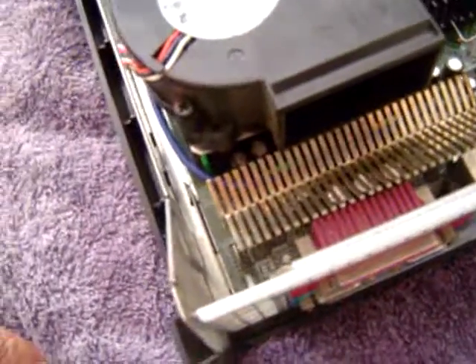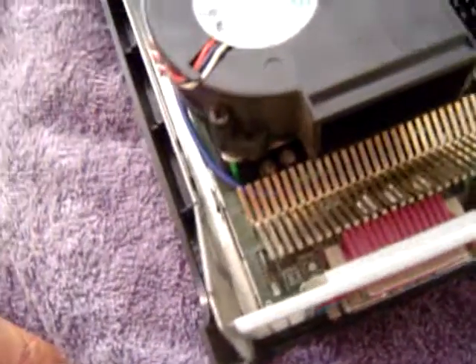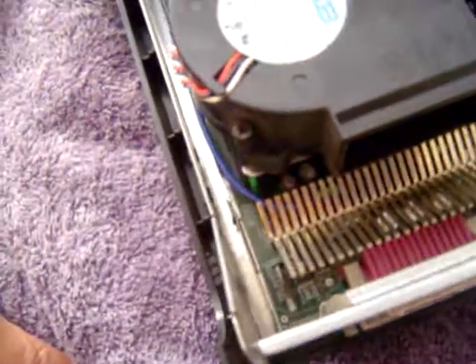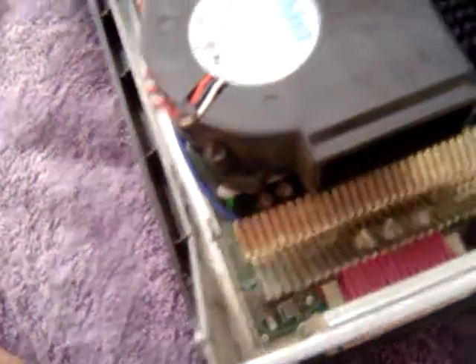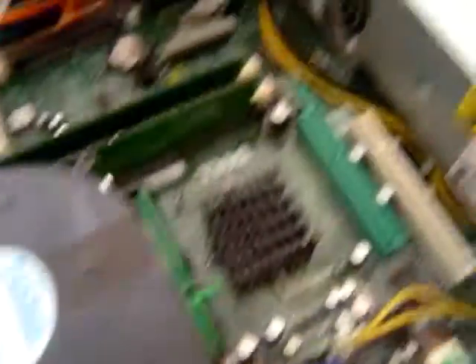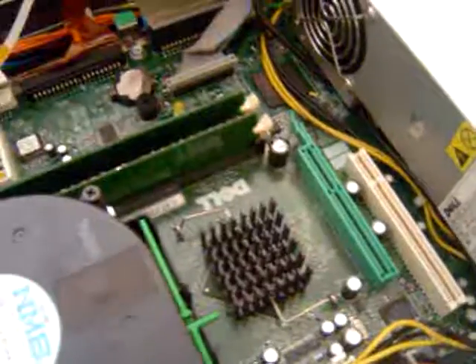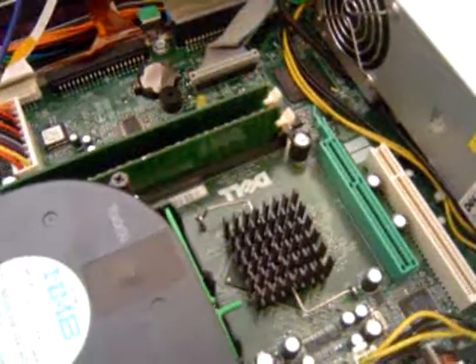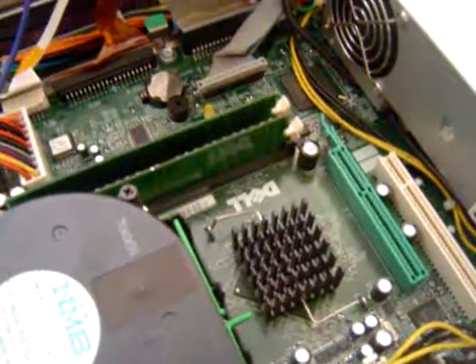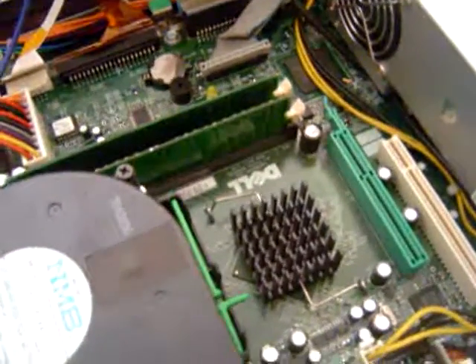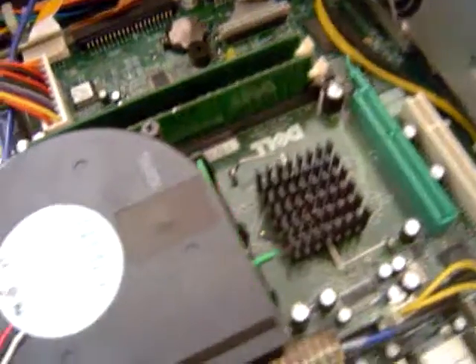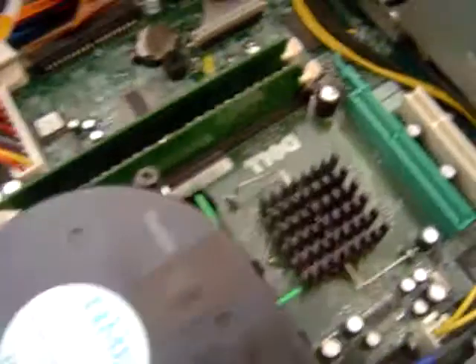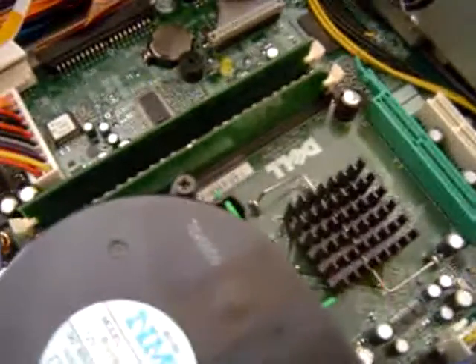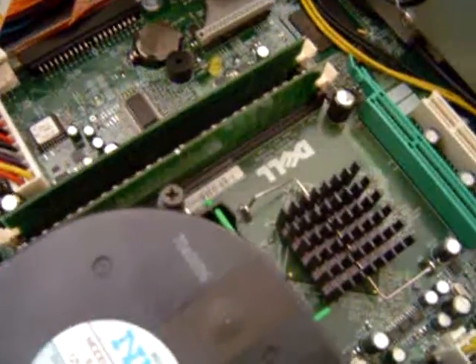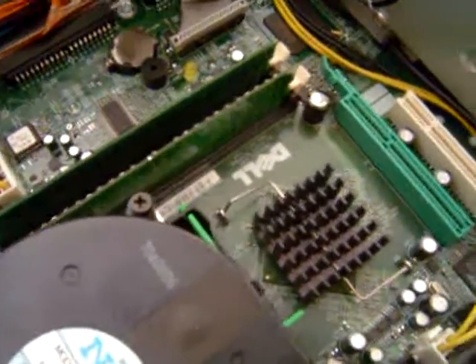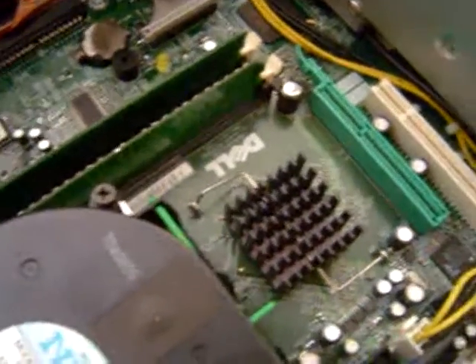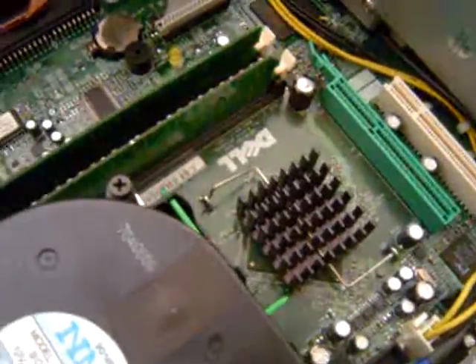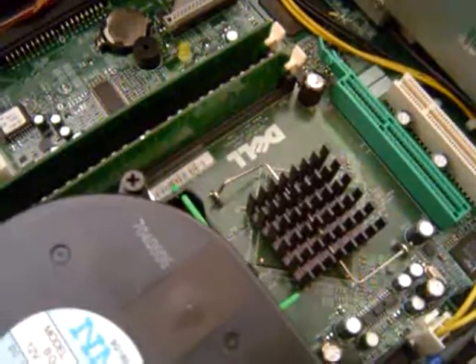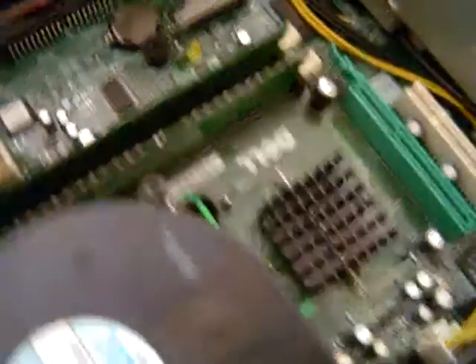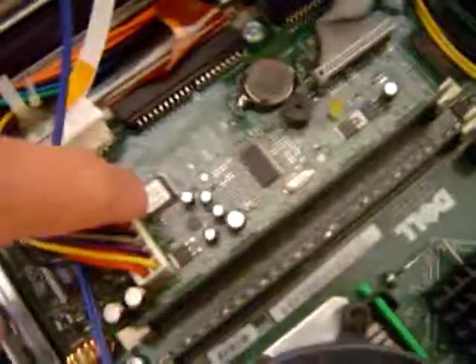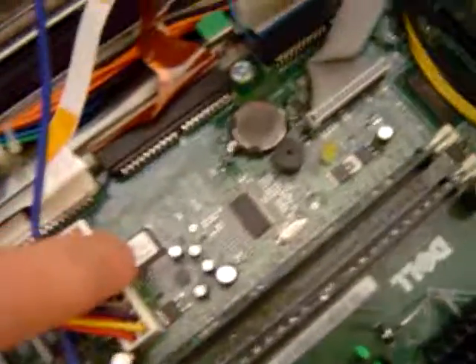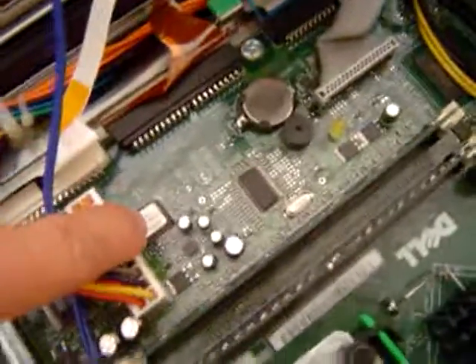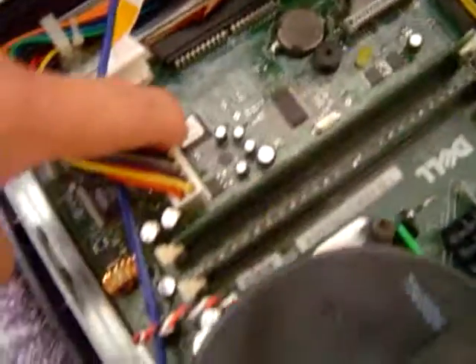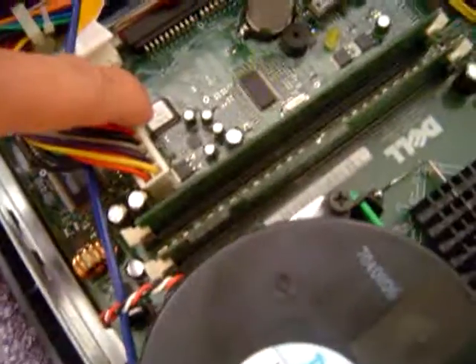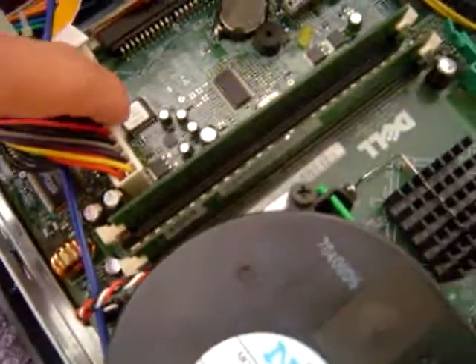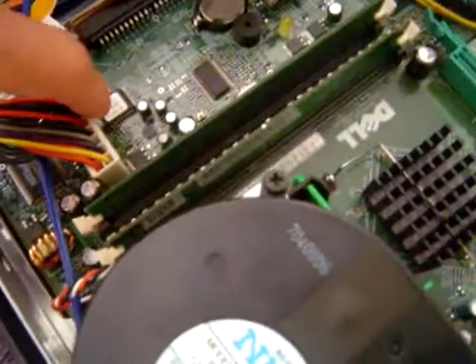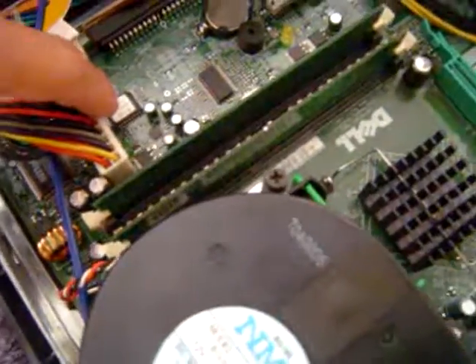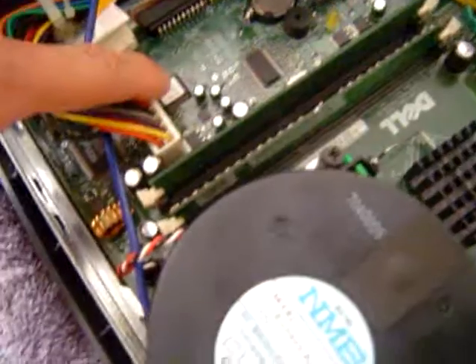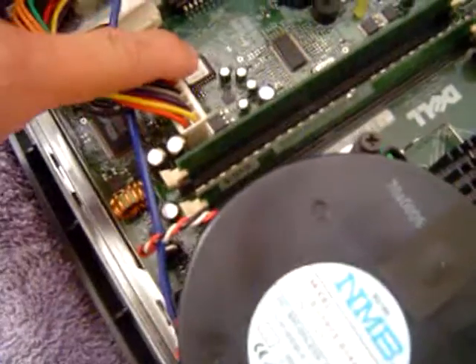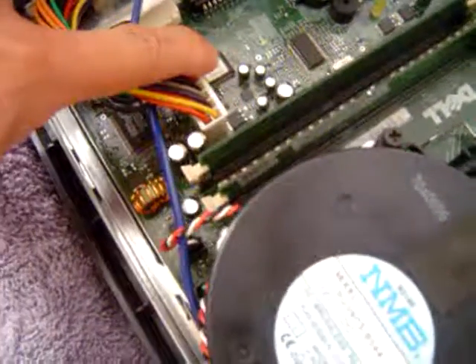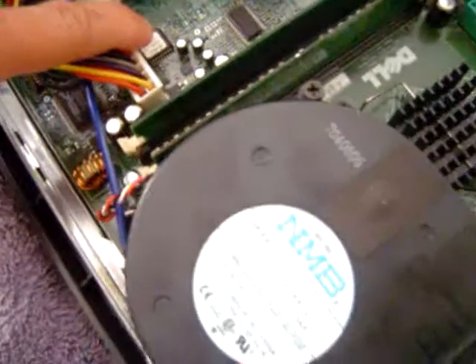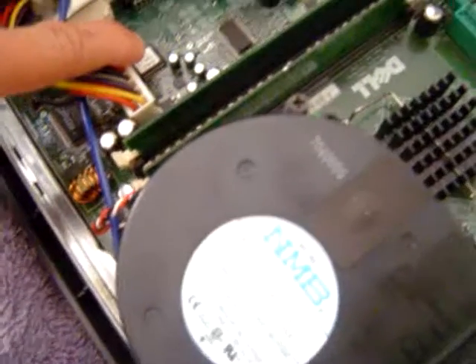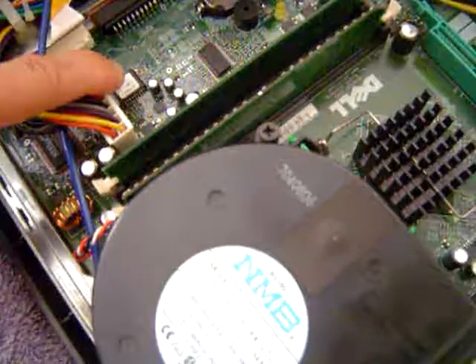Other than that, there's really nothing to fixing a computer. The BIOS chip is going to be right there — that's the BIOS chip. I can take this out and send it to Dell for another one.